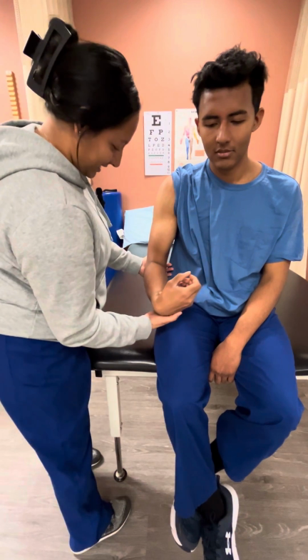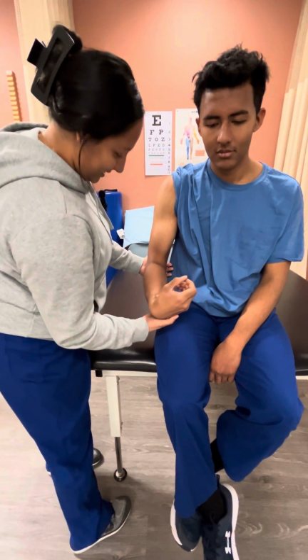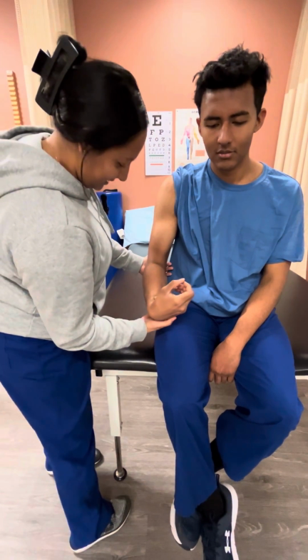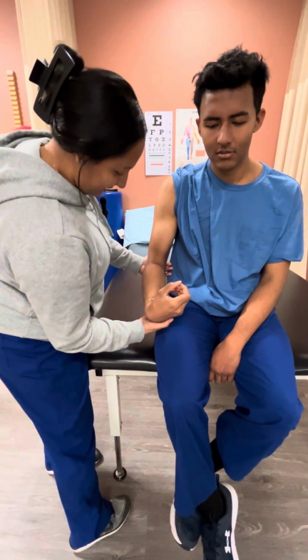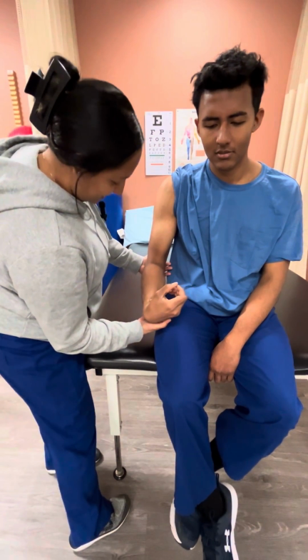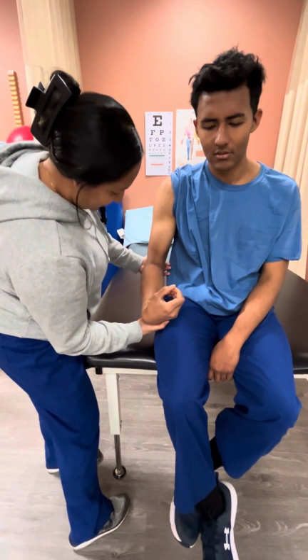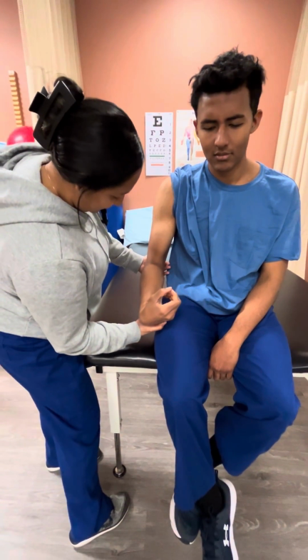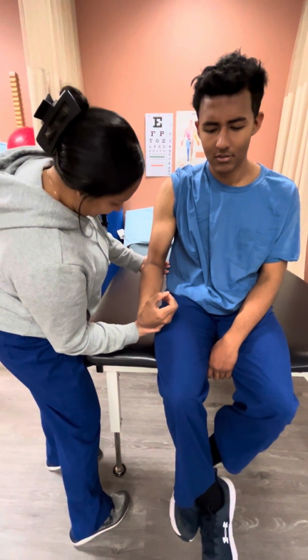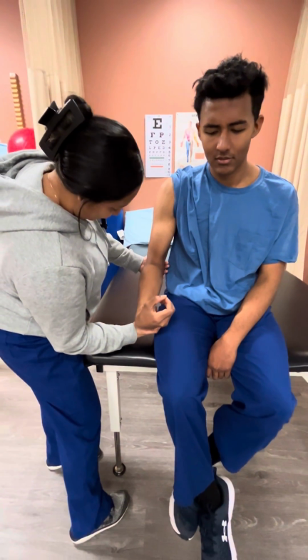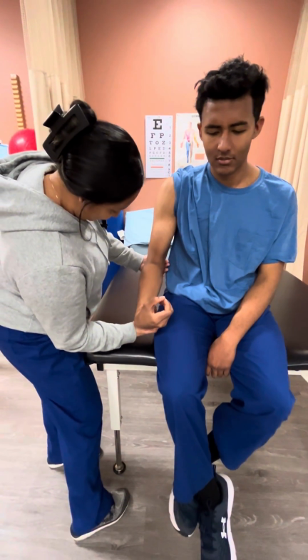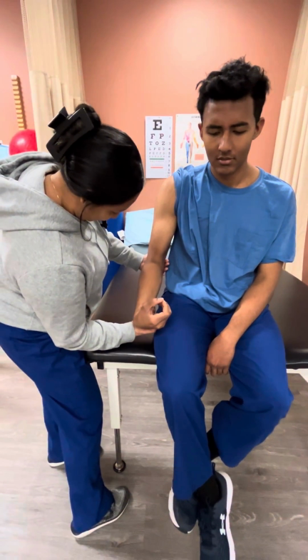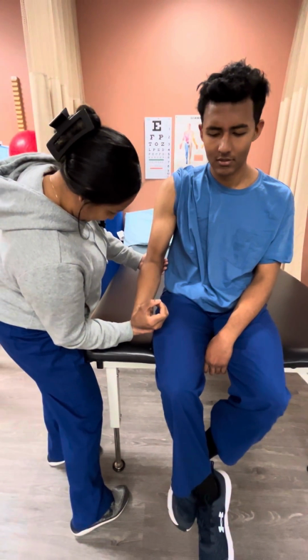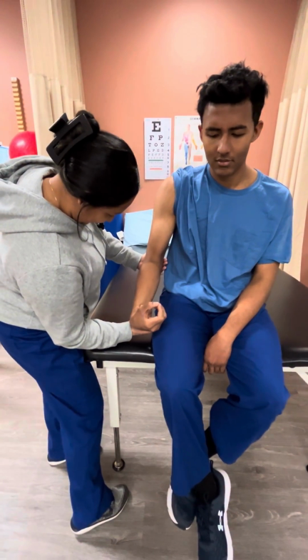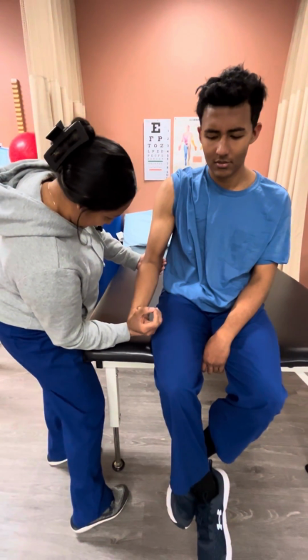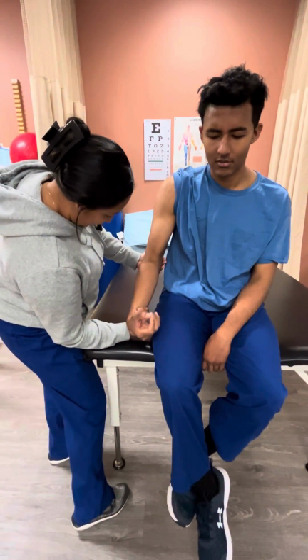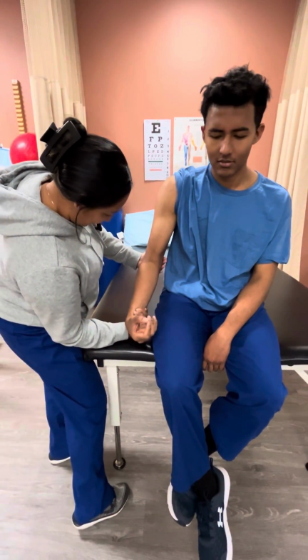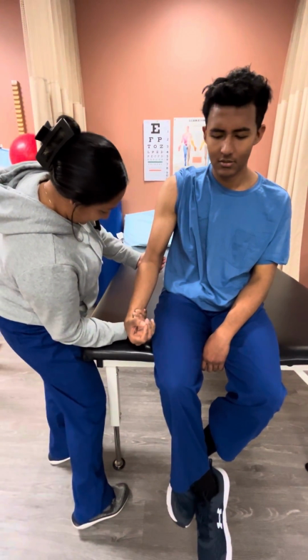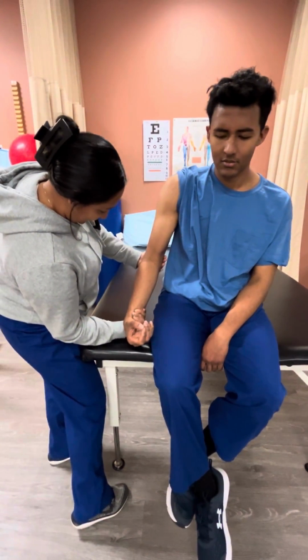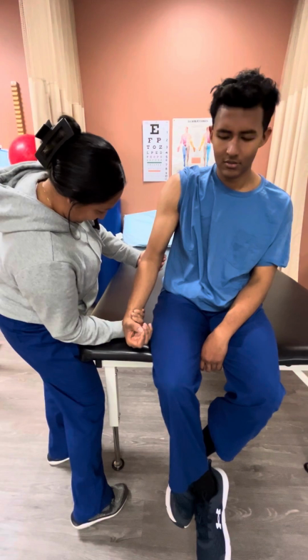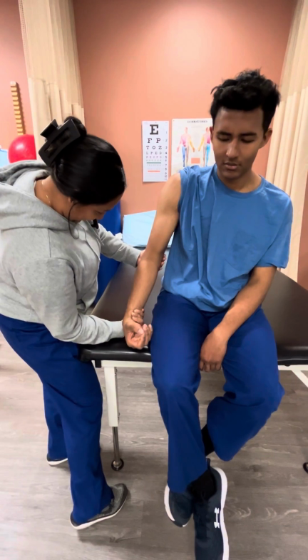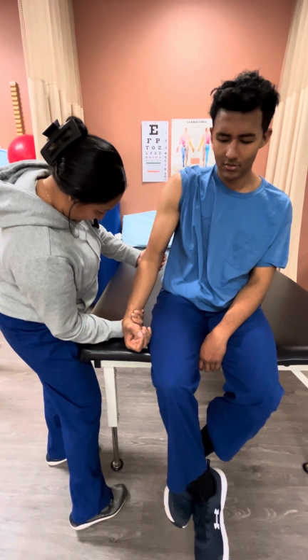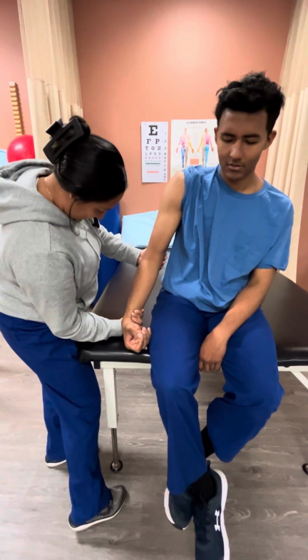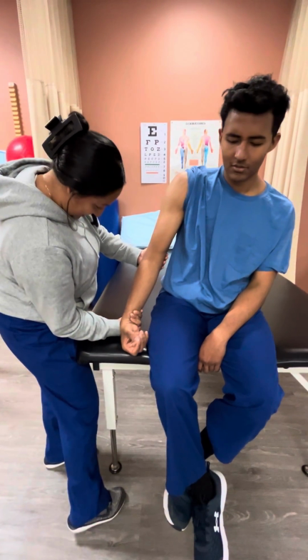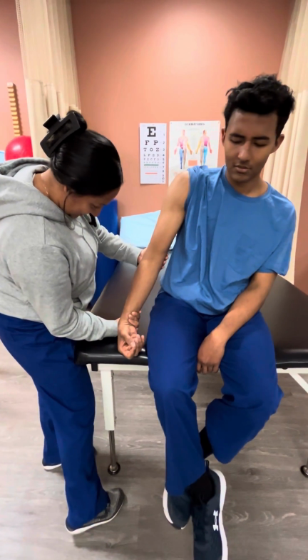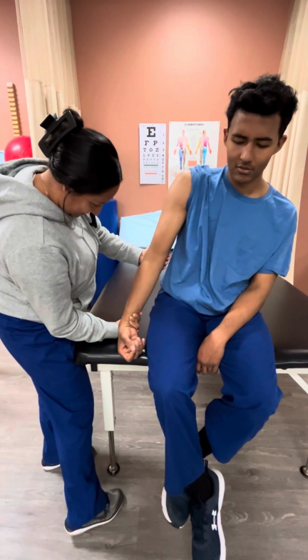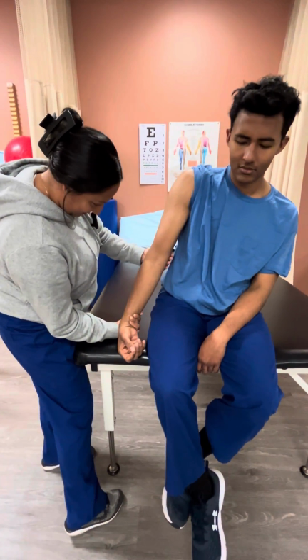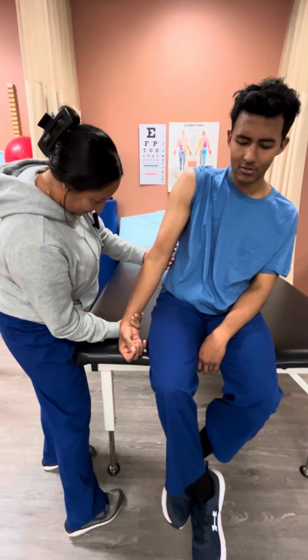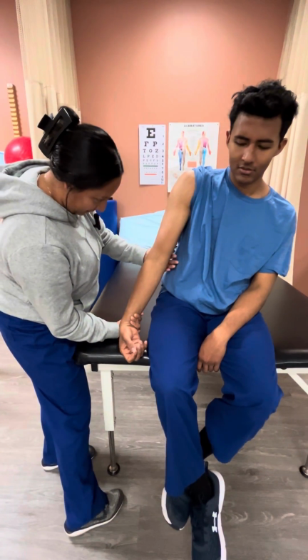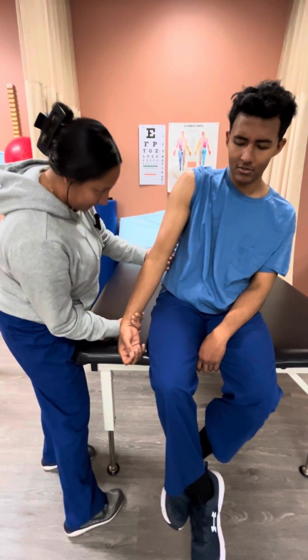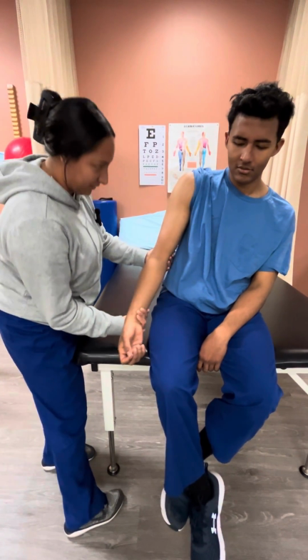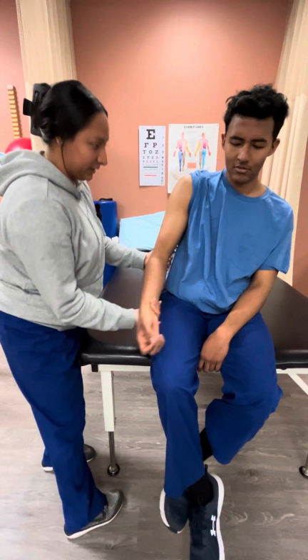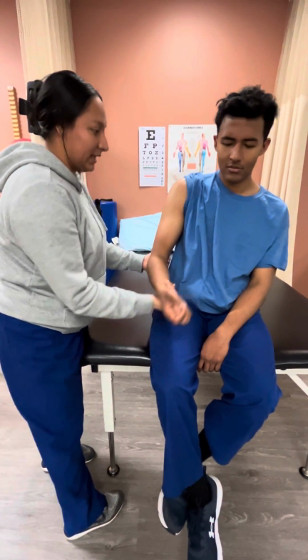Okay, try to get into extension. Perfect. Now we're going to relax.